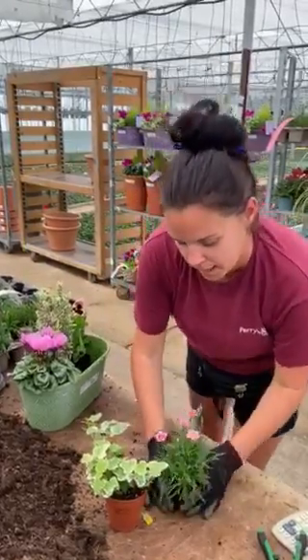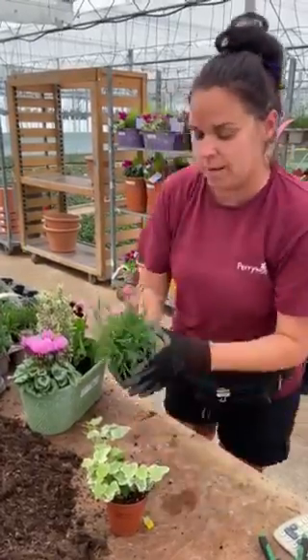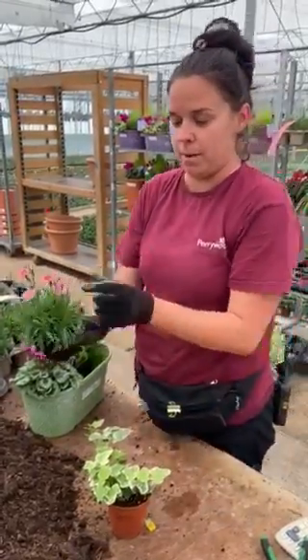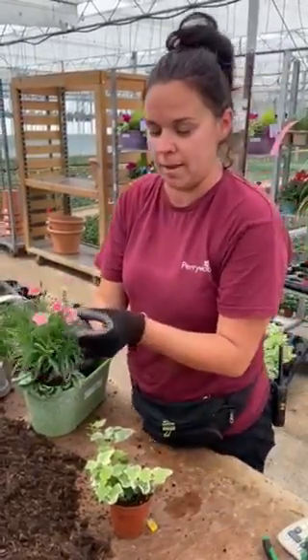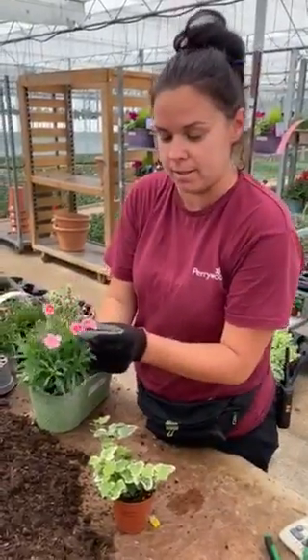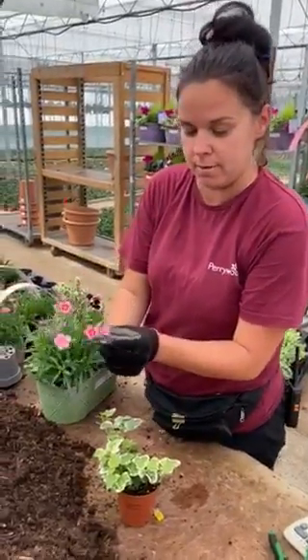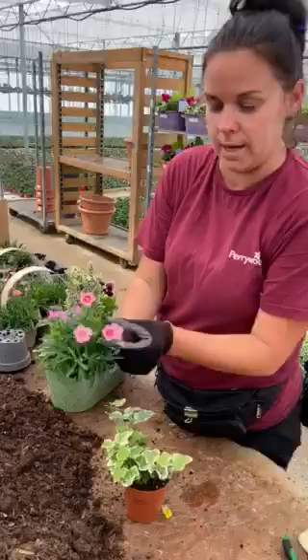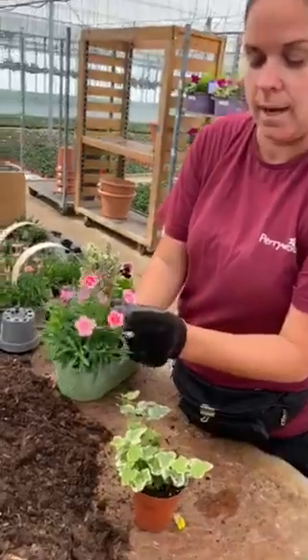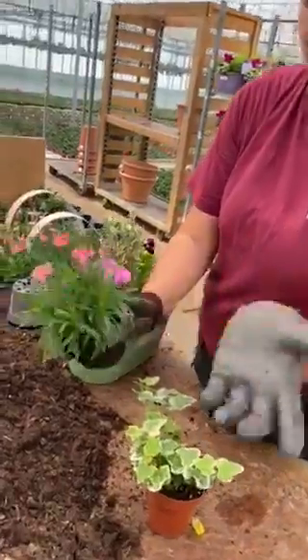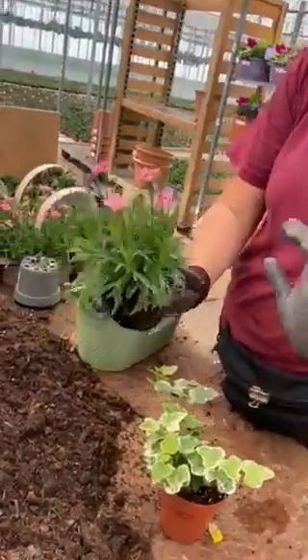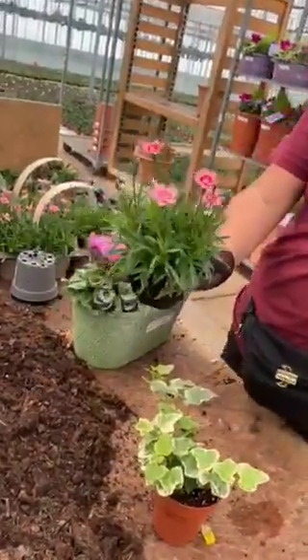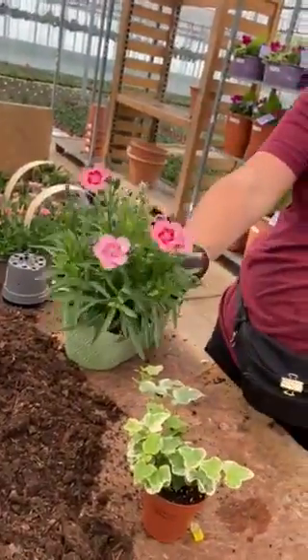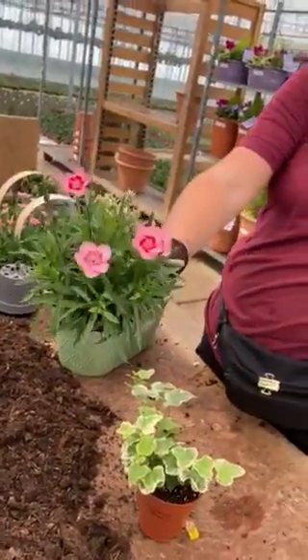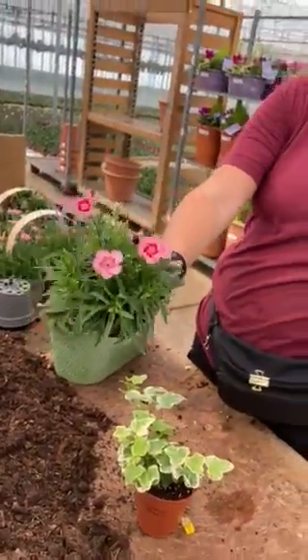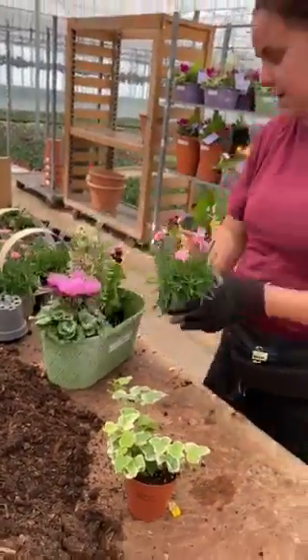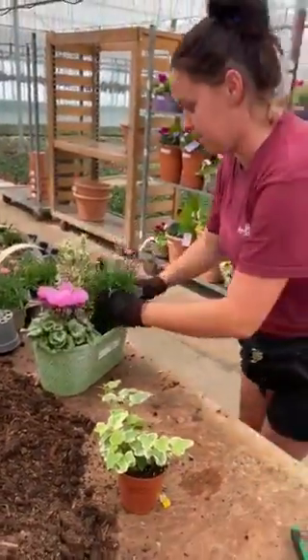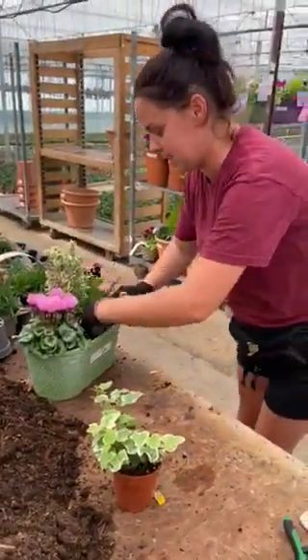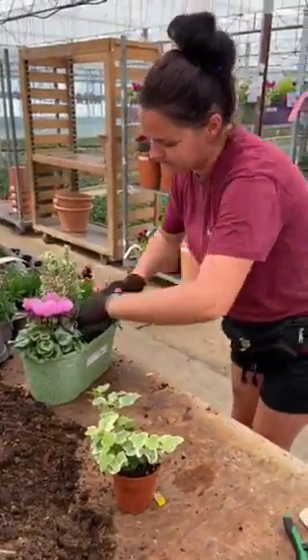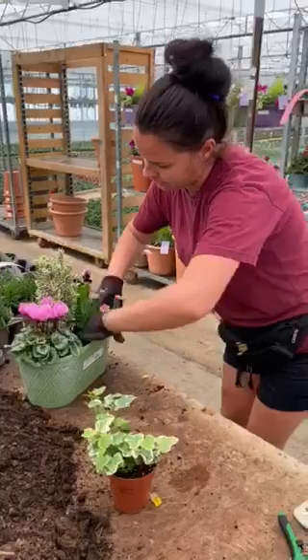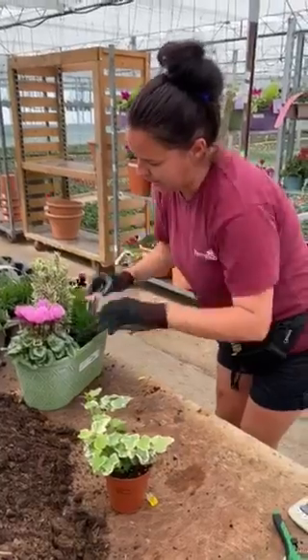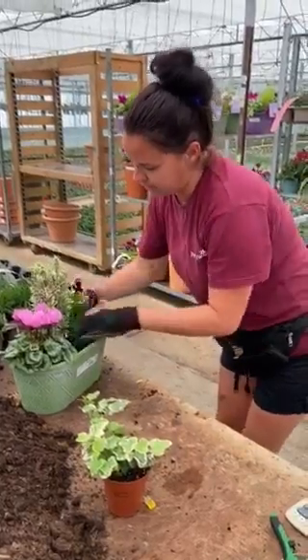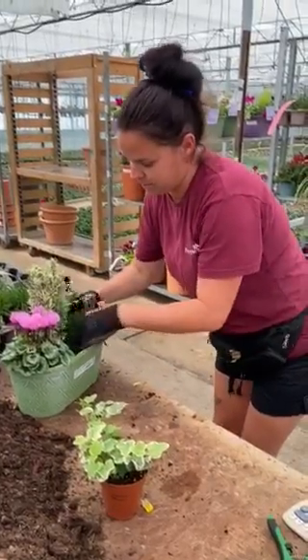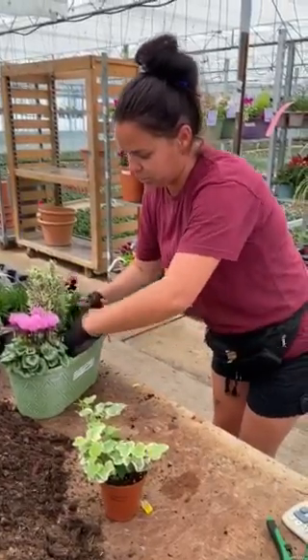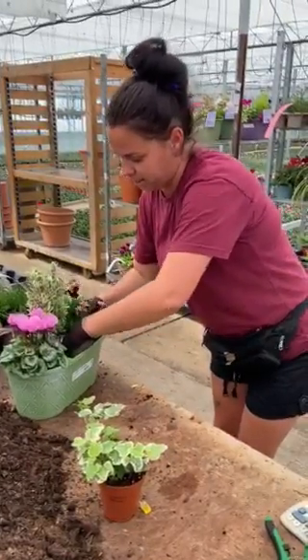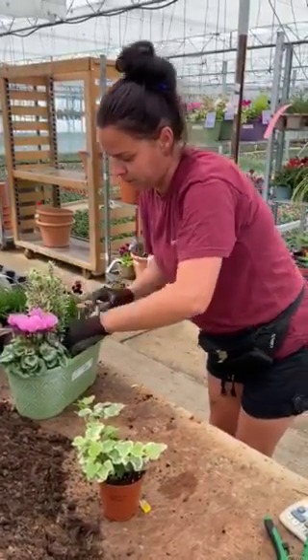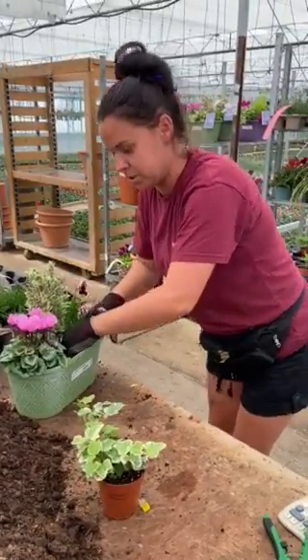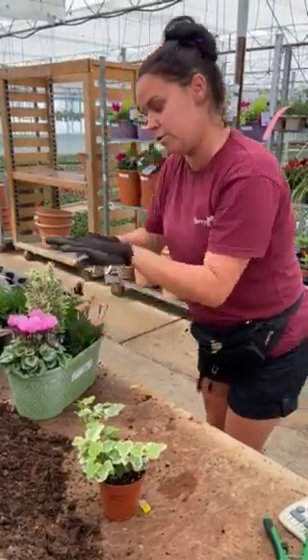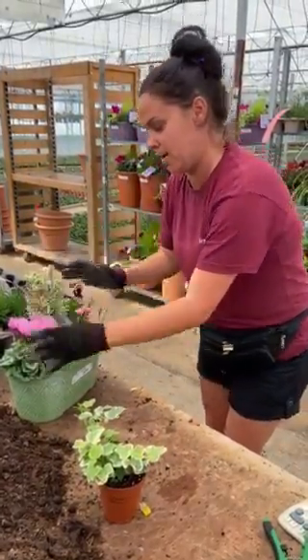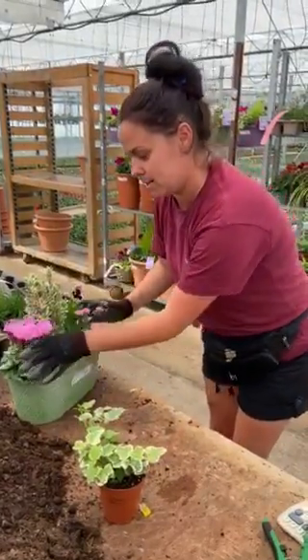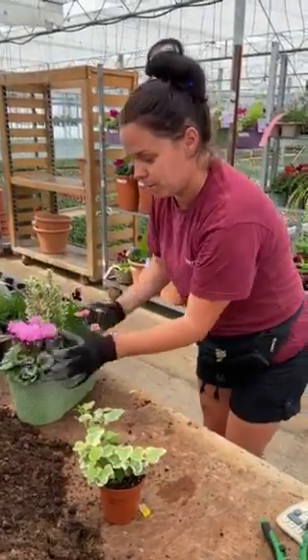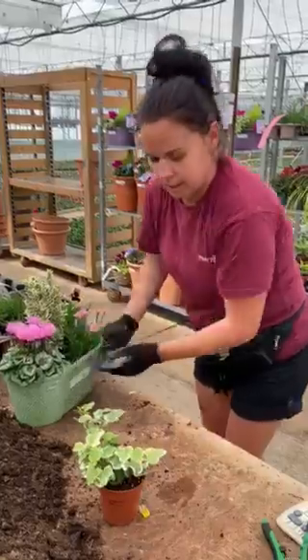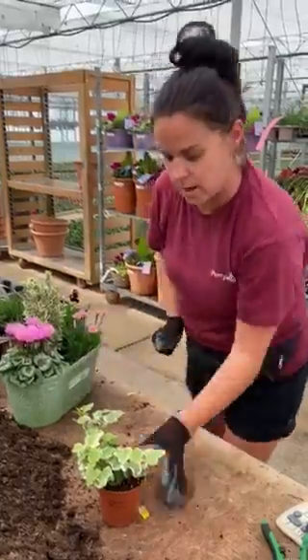We've got a lovely little pink dianthus. They're really, really sweet. Colour-wise, they complement each other really nicely. I'll pop that at the front because it's a bit shorter — you want to graduate the height so it all looks nice.